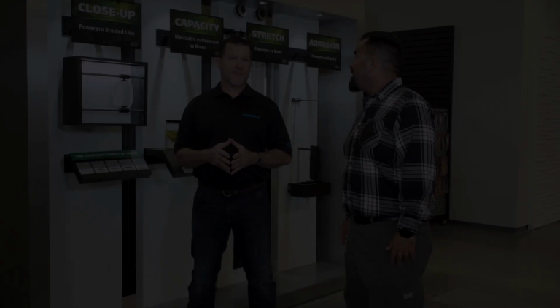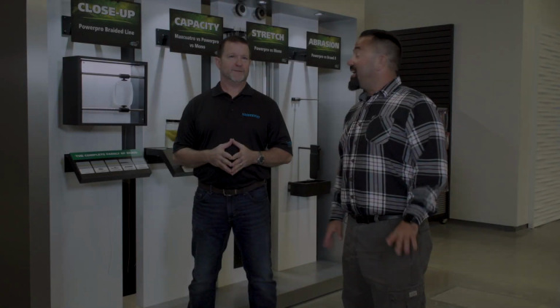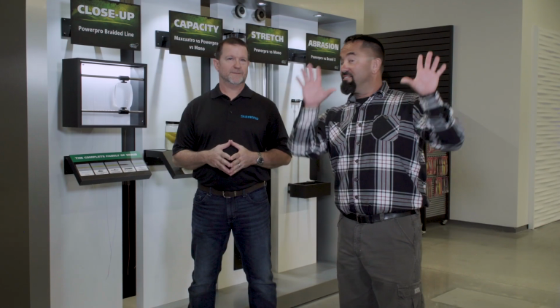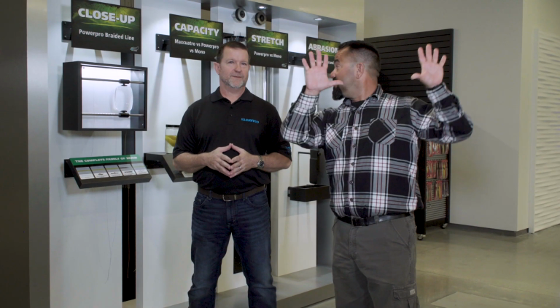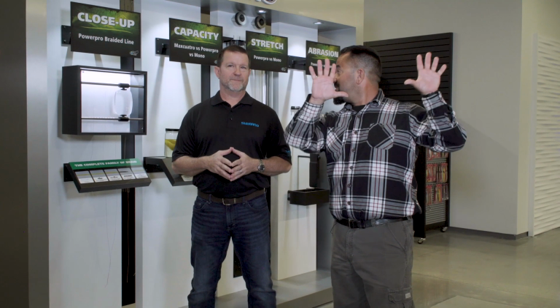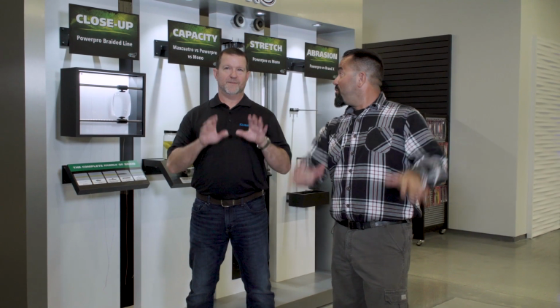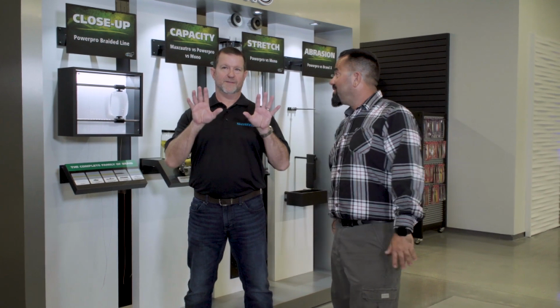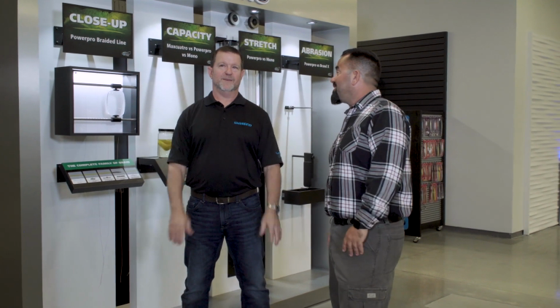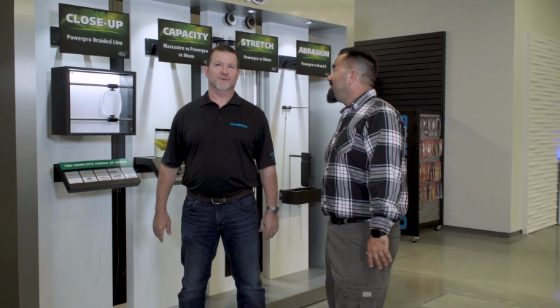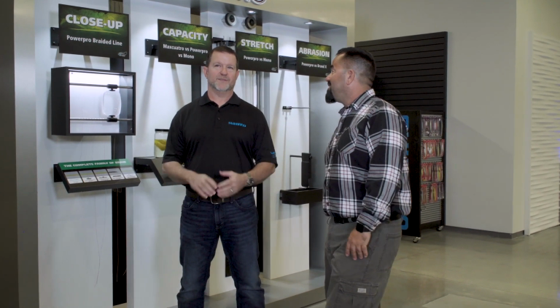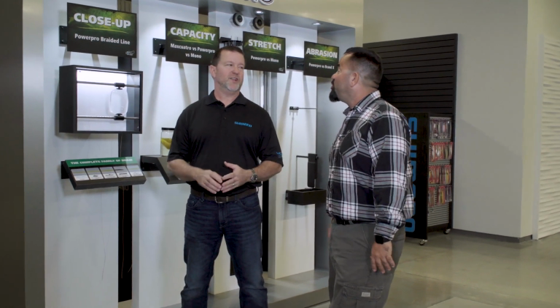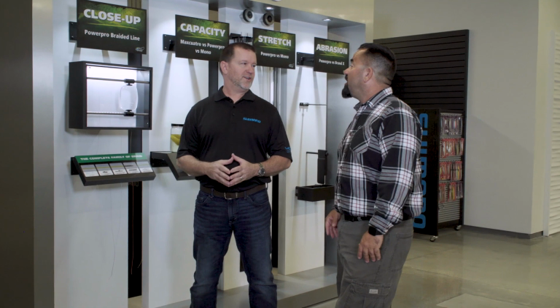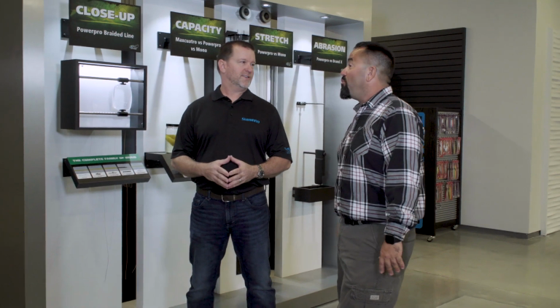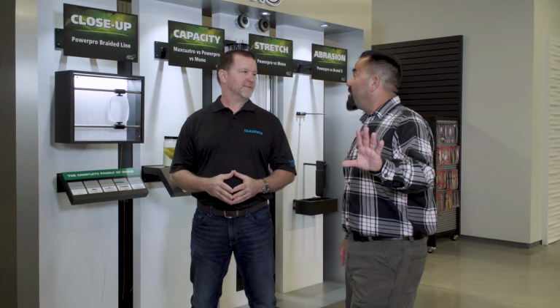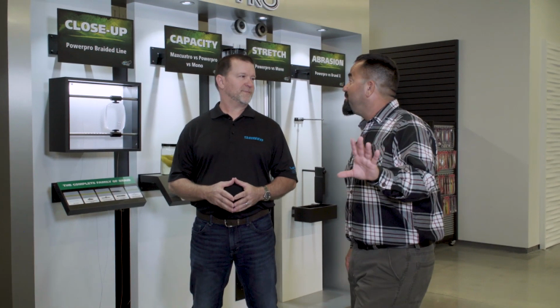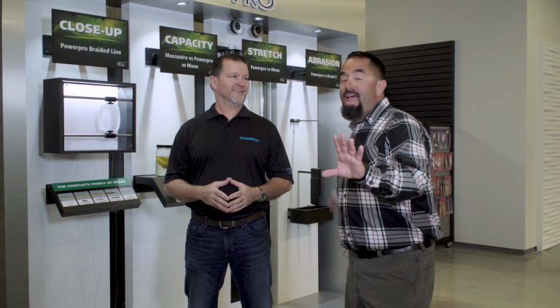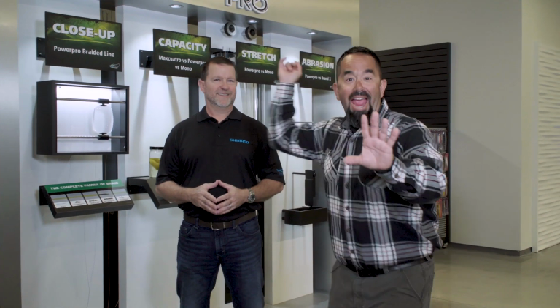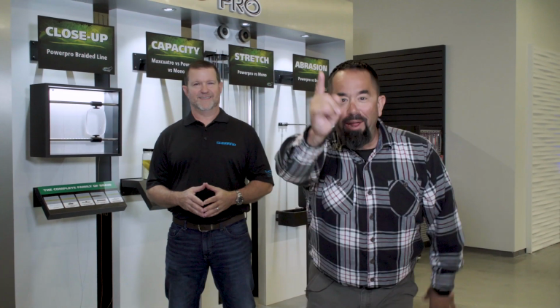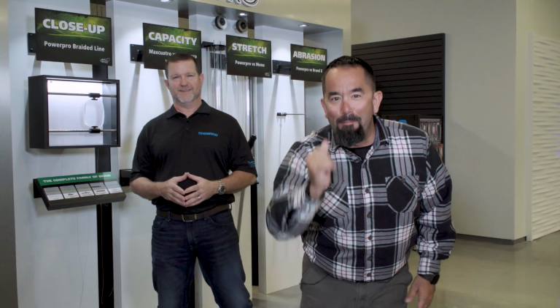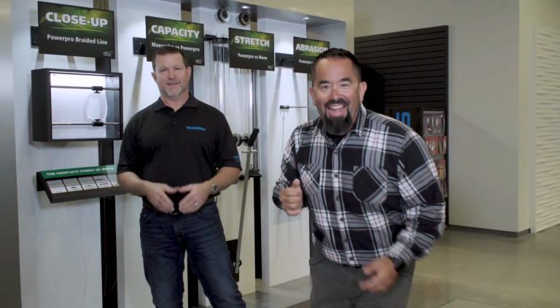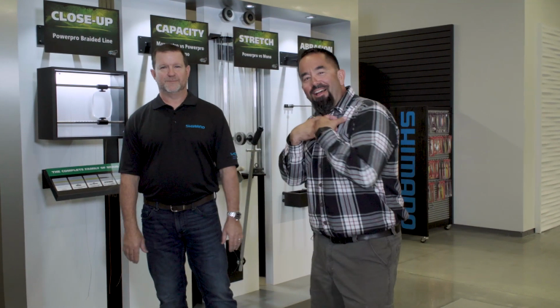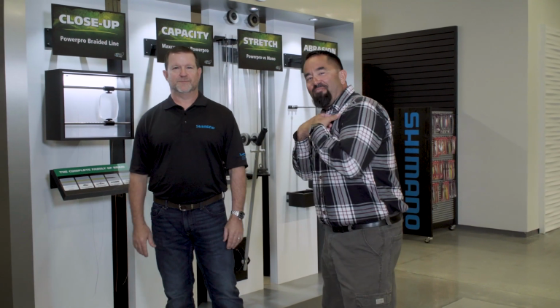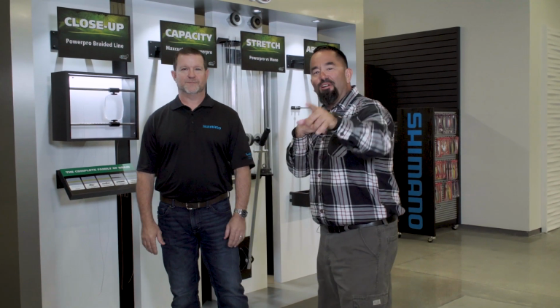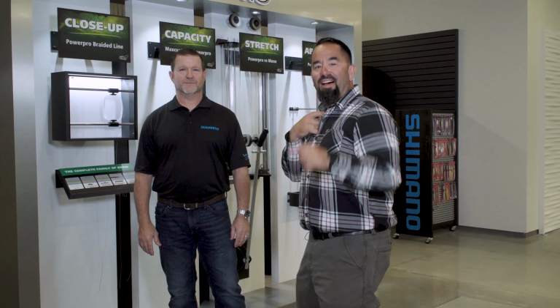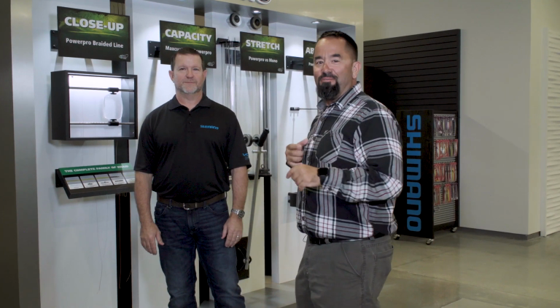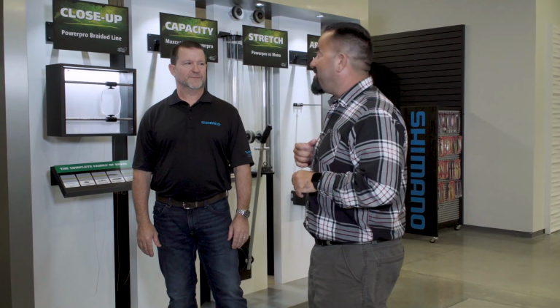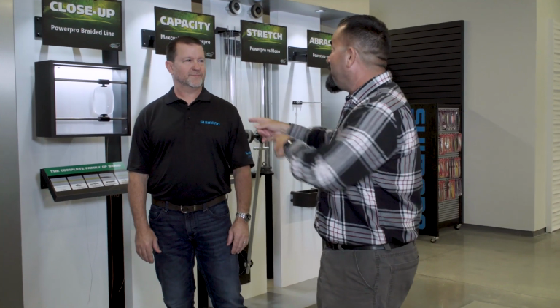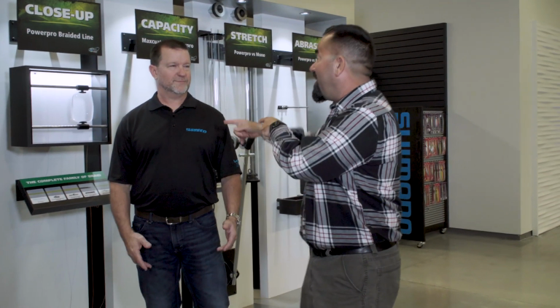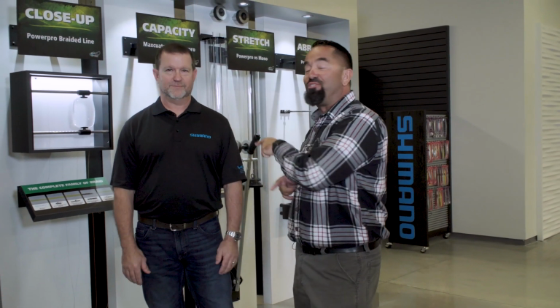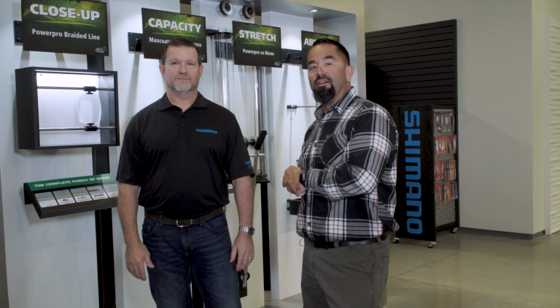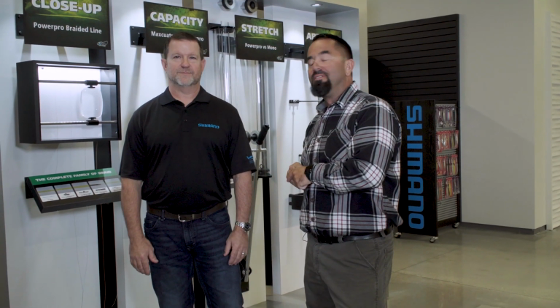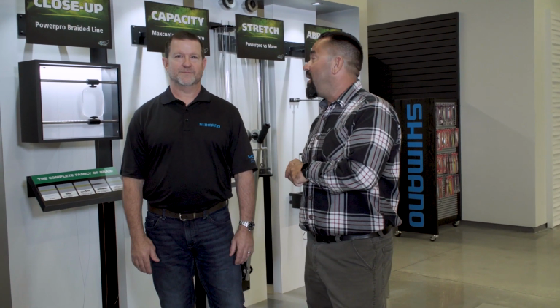We are back here. I am Fly Navarro with Fly Zone Fishing, and I'm here with Brian from Shimano.